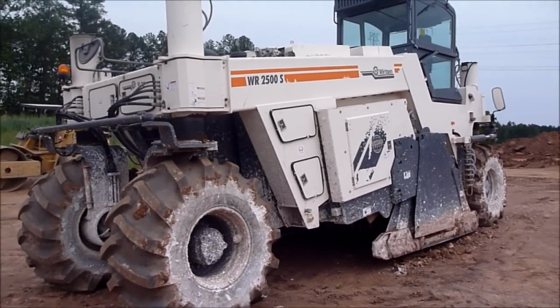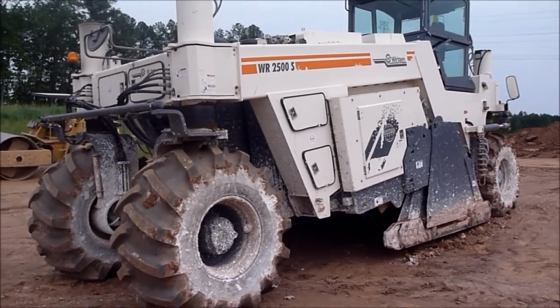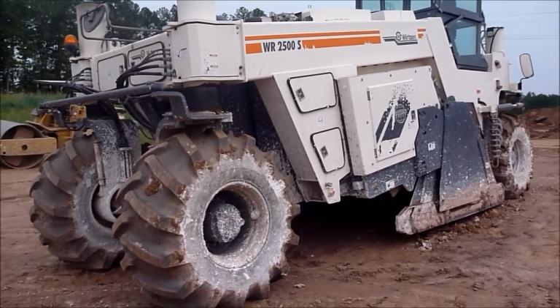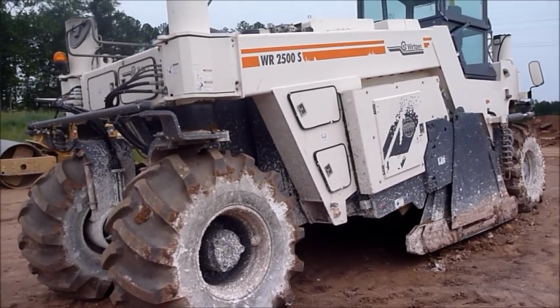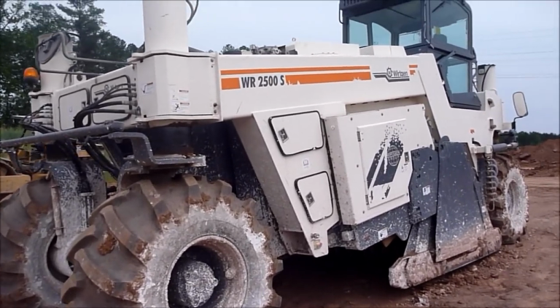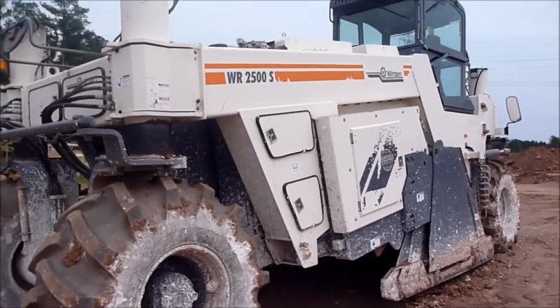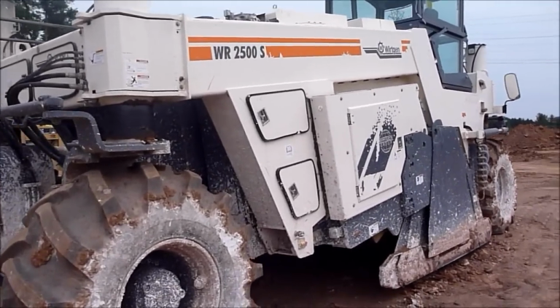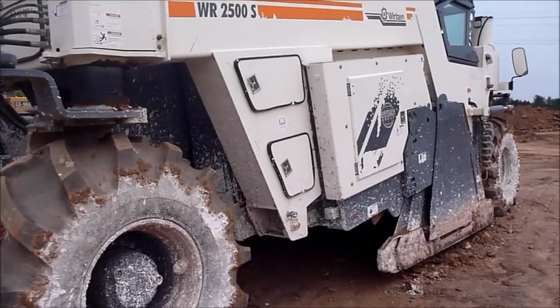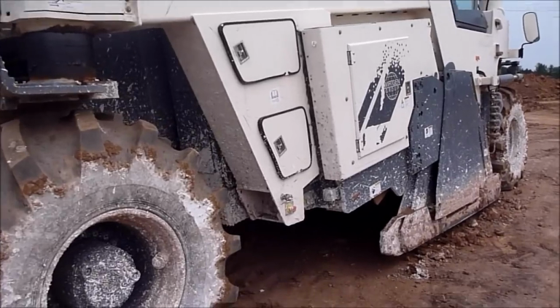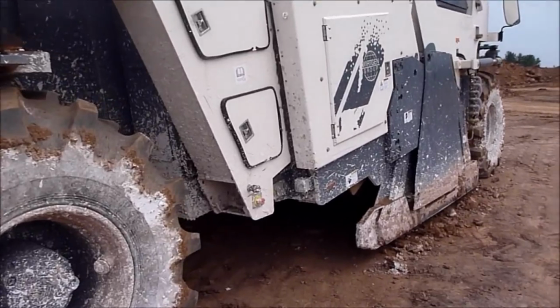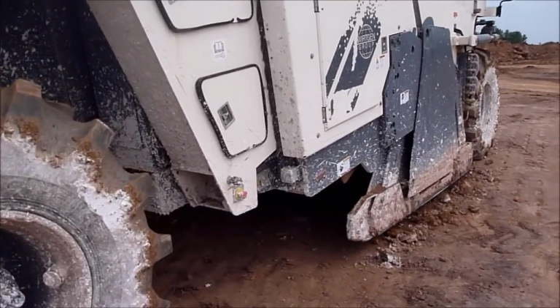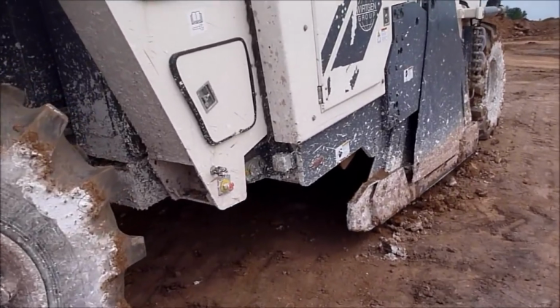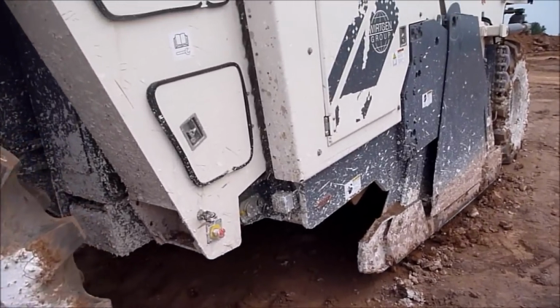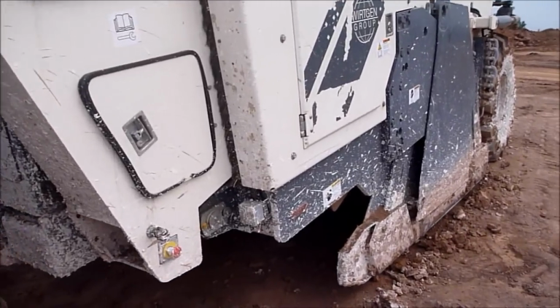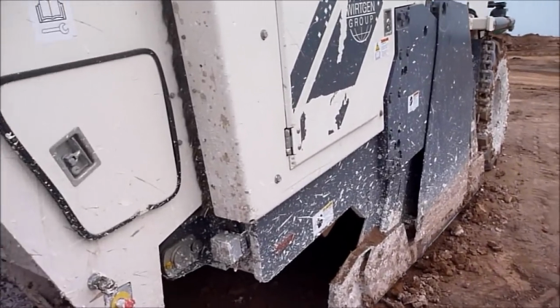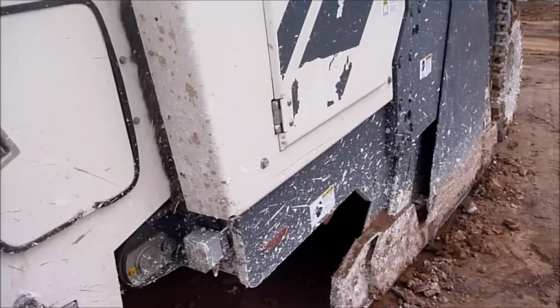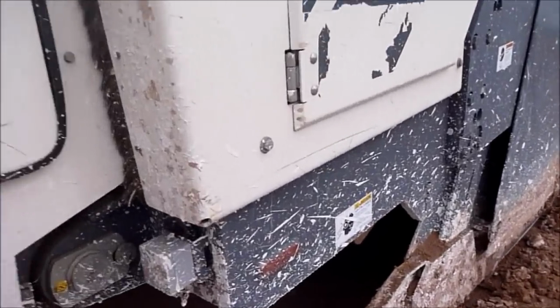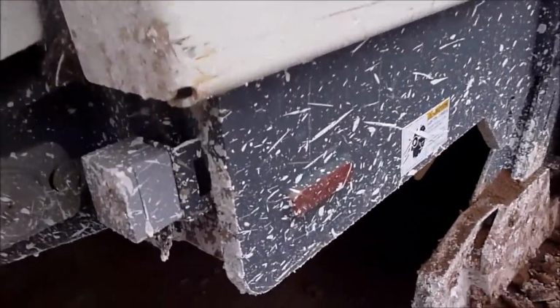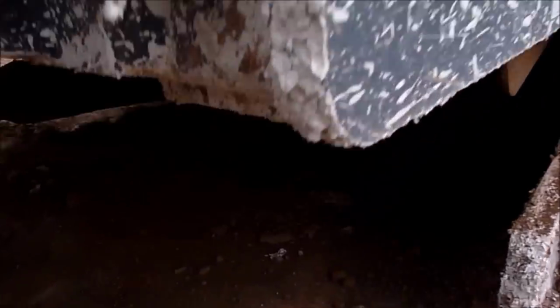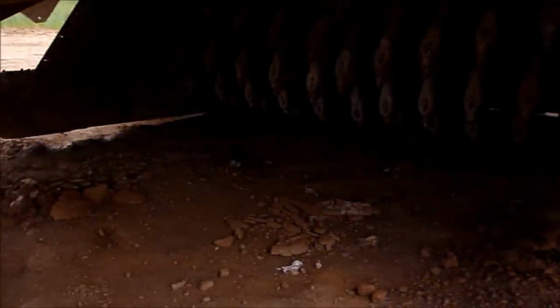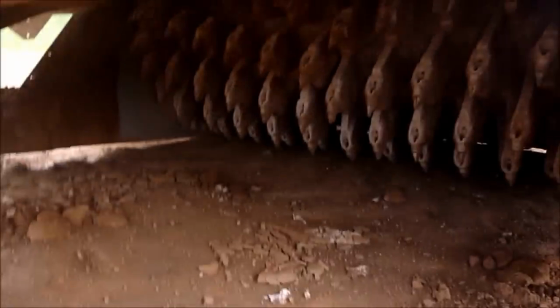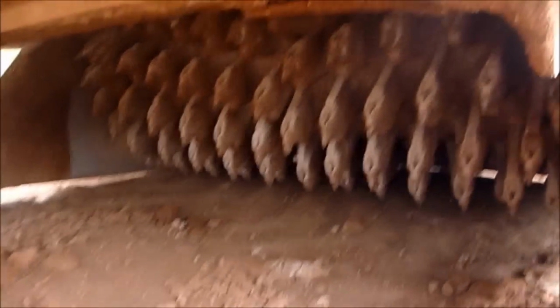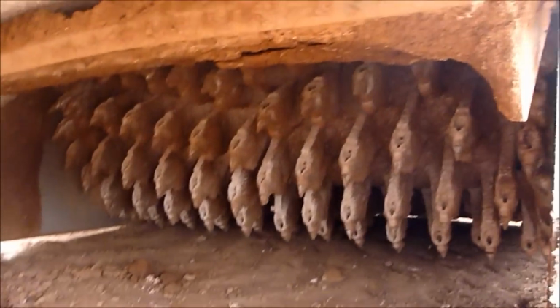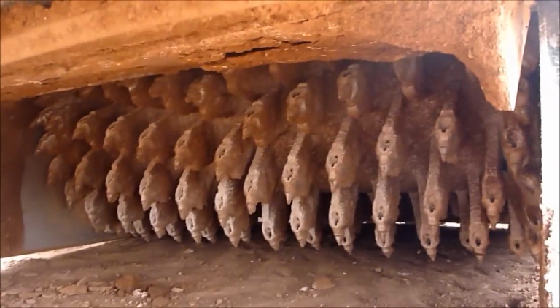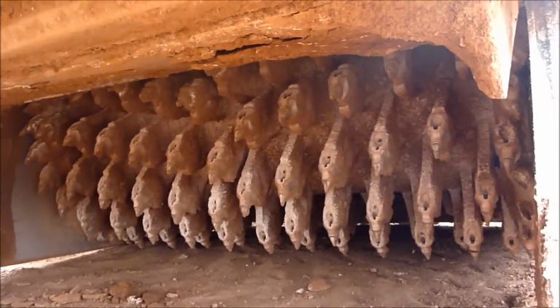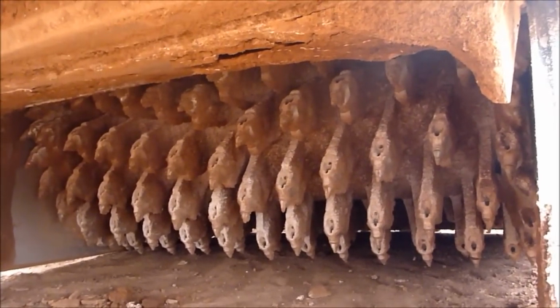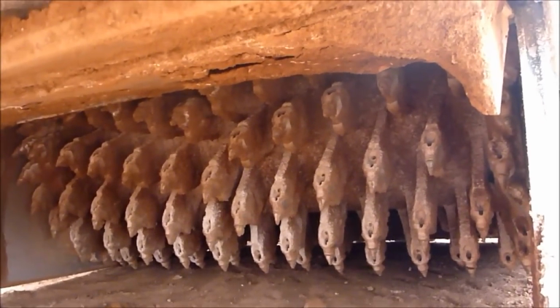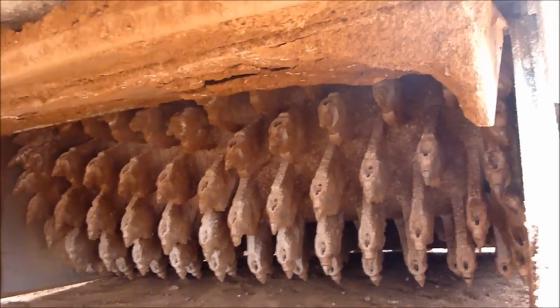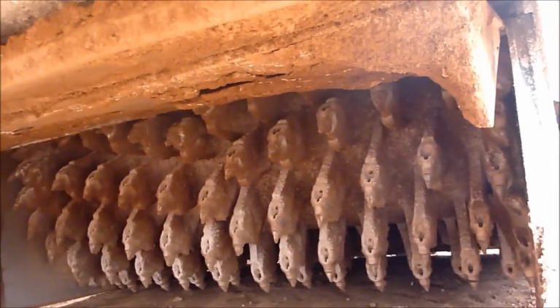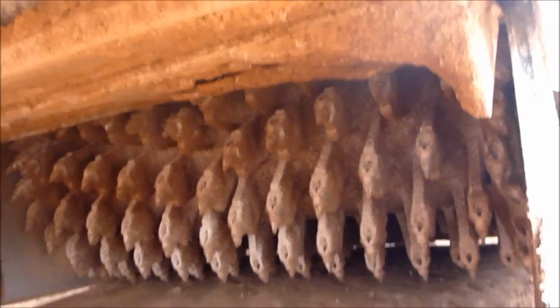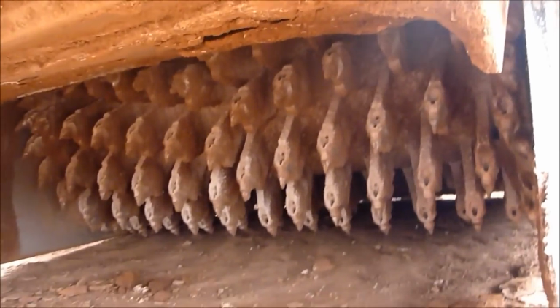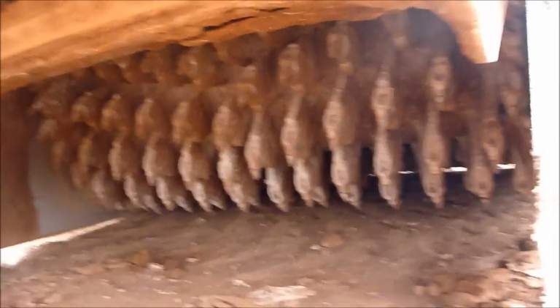We got a soil stabilizer here. It mixes lime and concrete into the soil — Sacrete. They spread it out in front of the machine, and it comes over it.